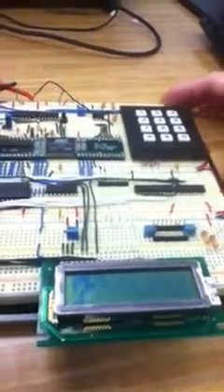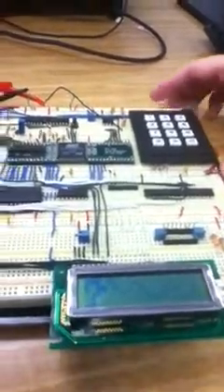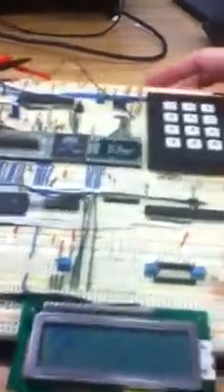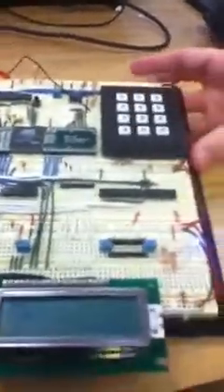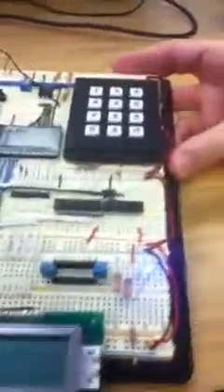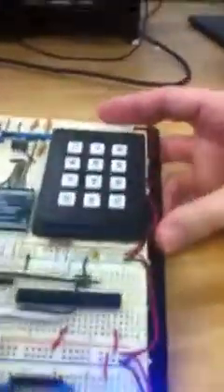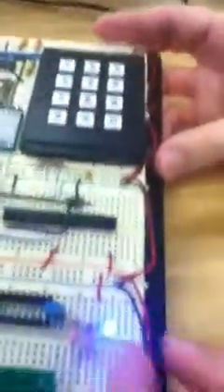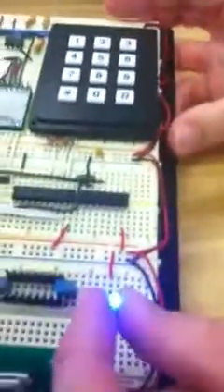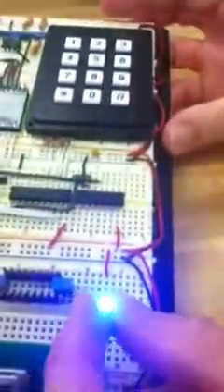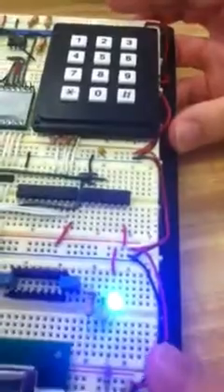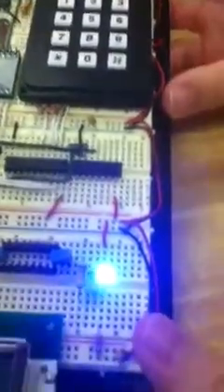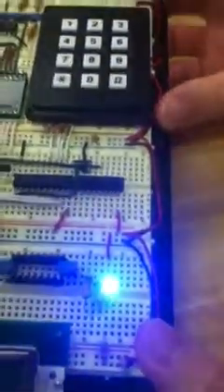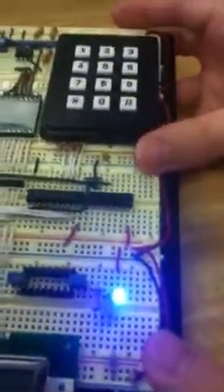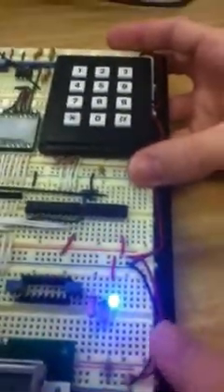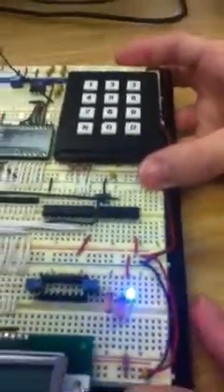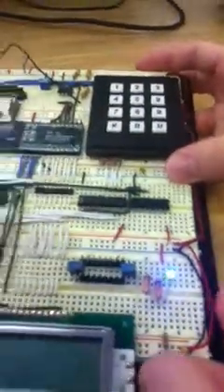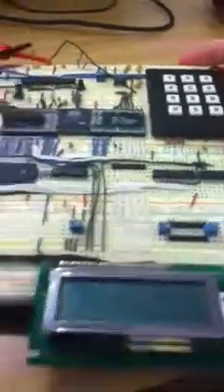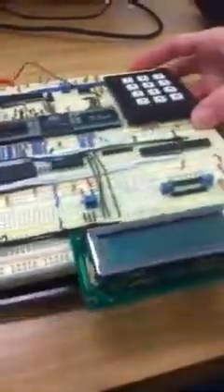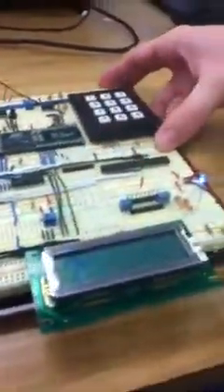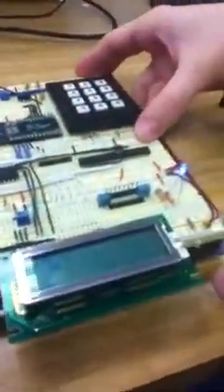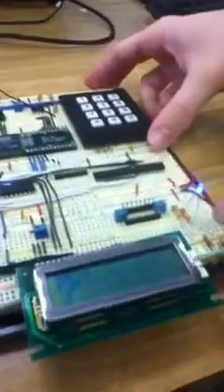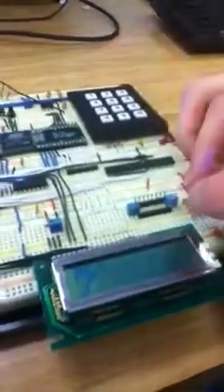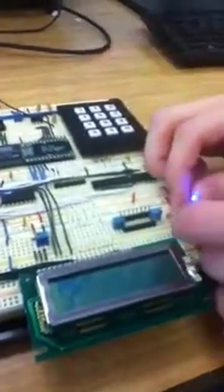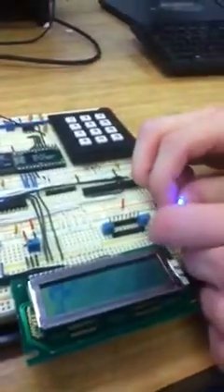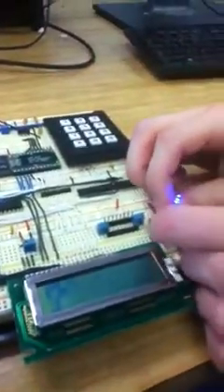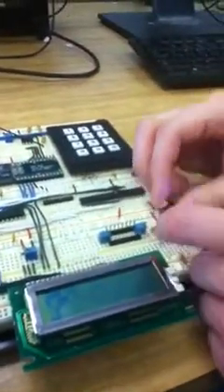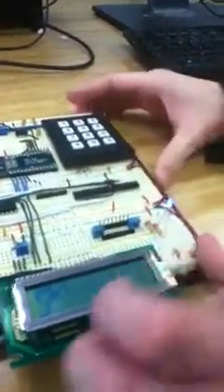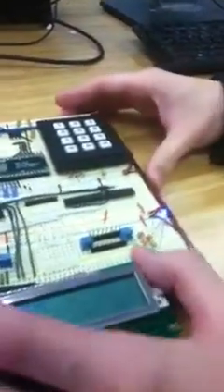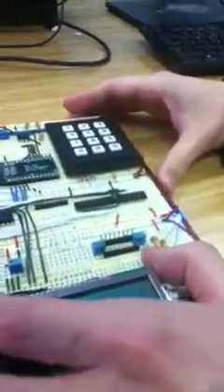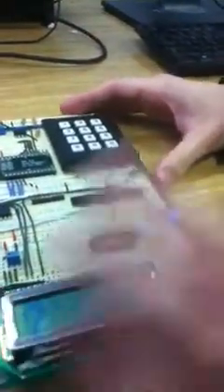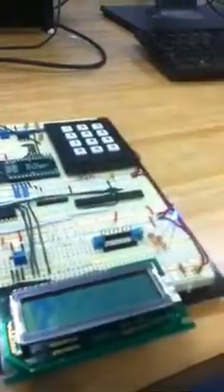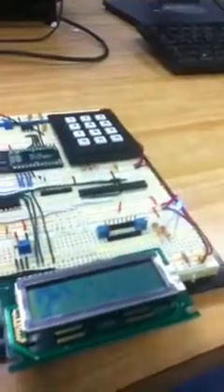And most importantly, we have a blue LED here. To meet the Professor Bittar requirement.